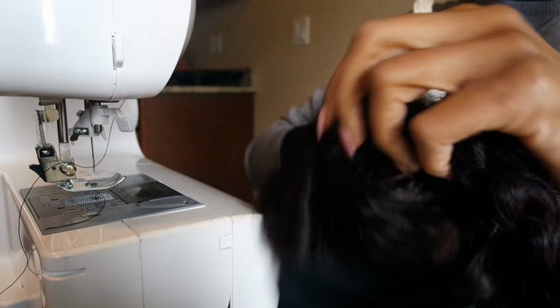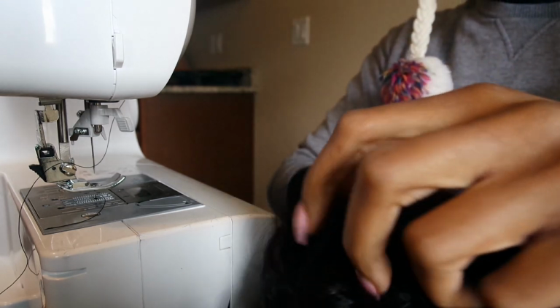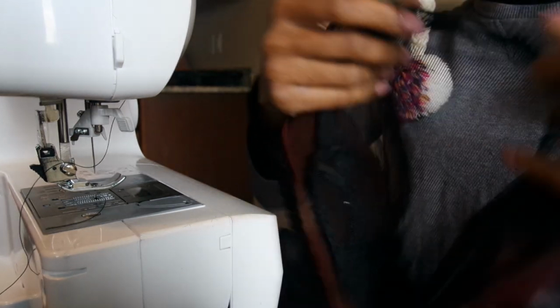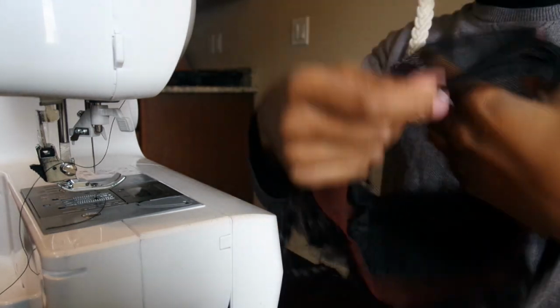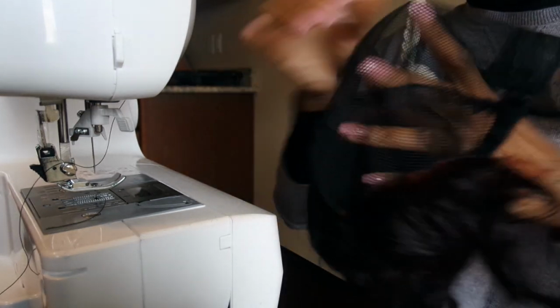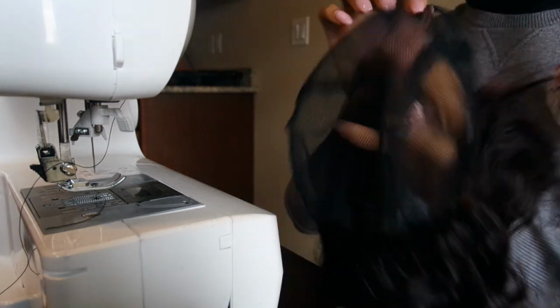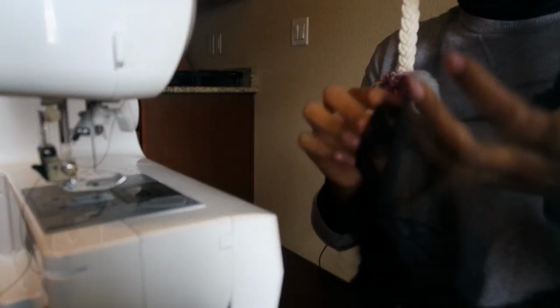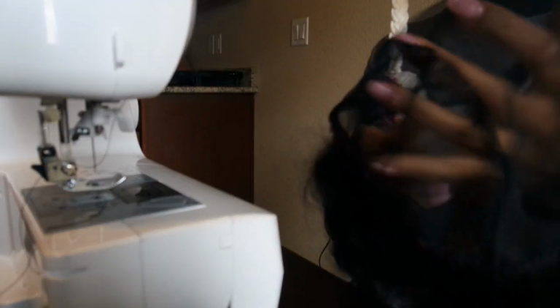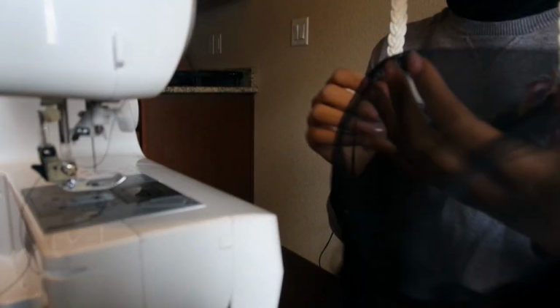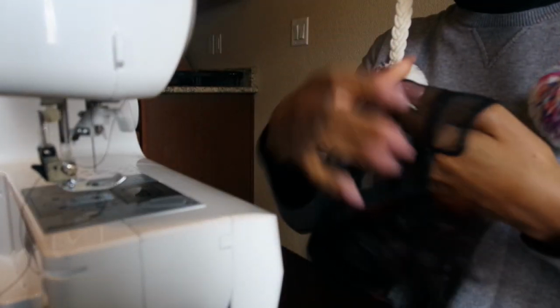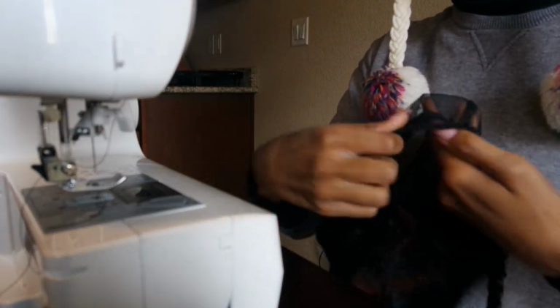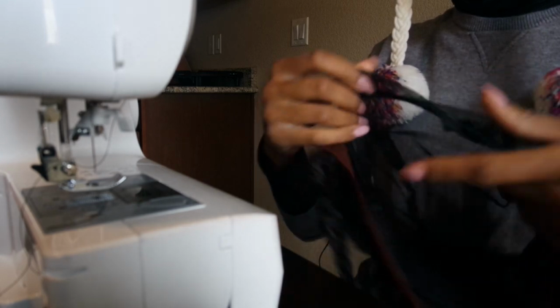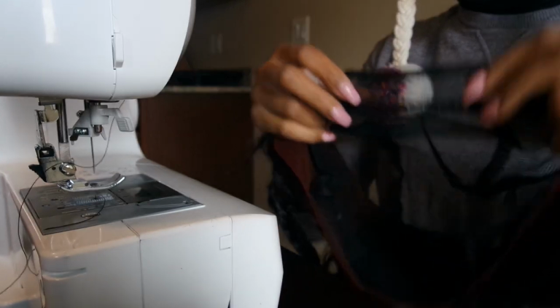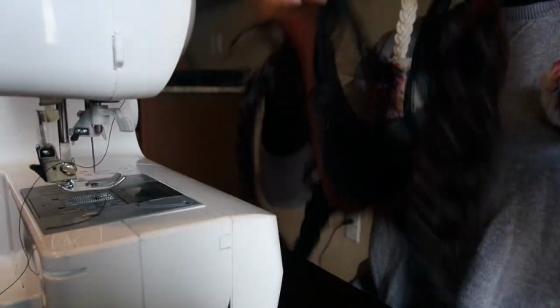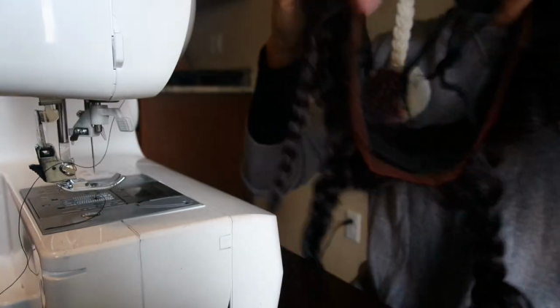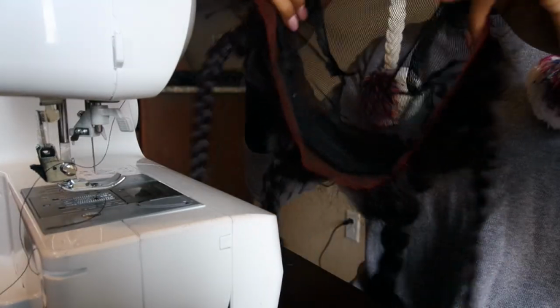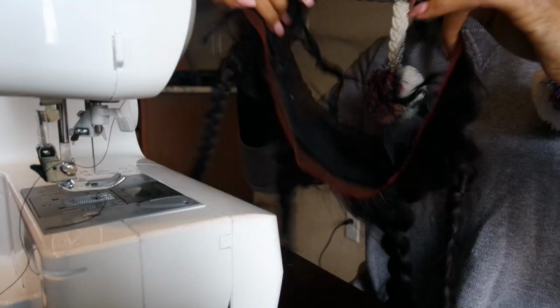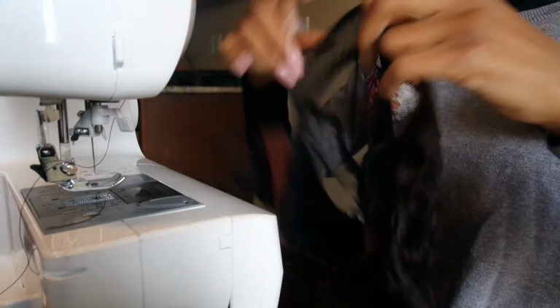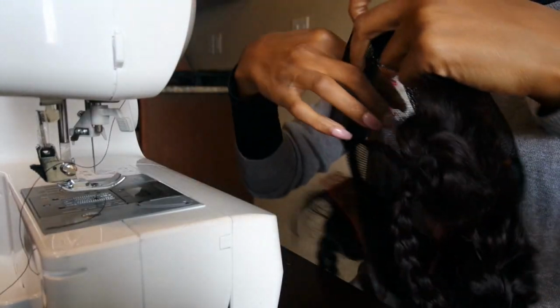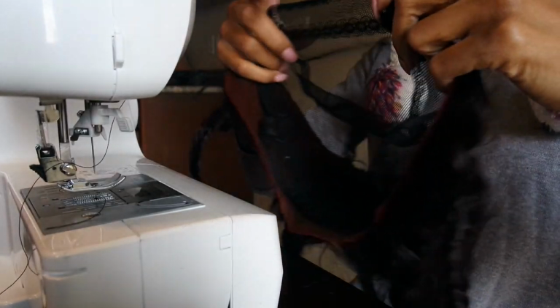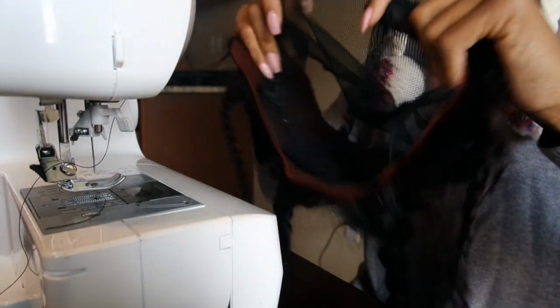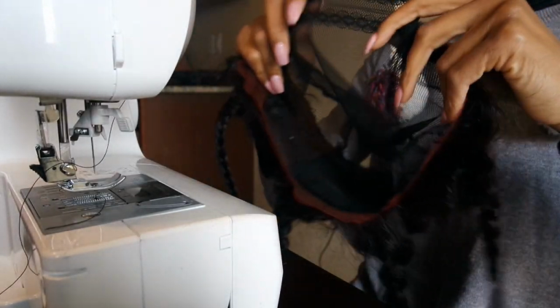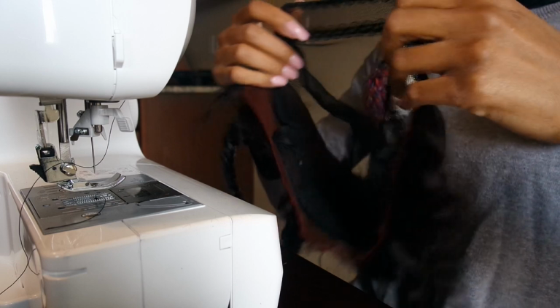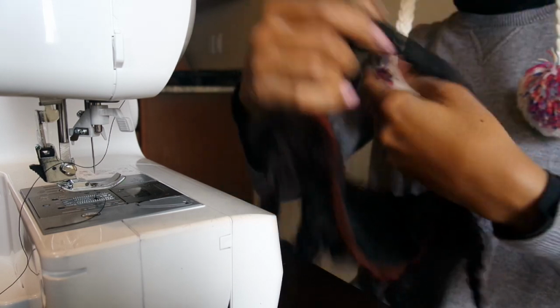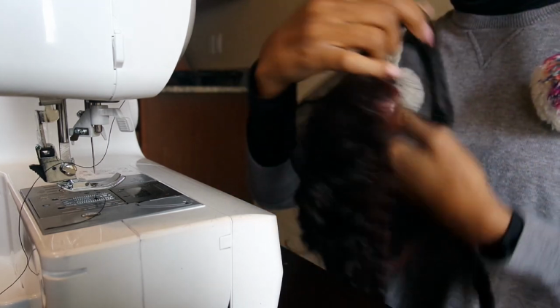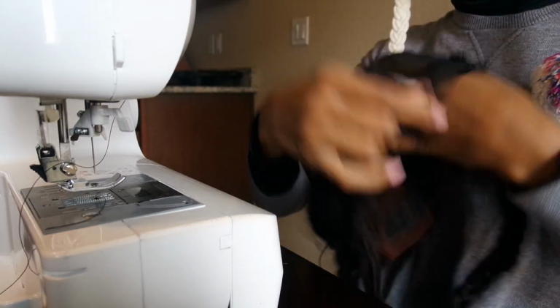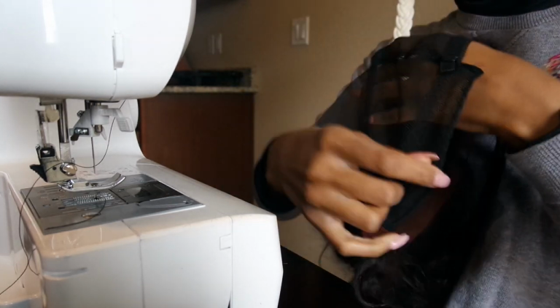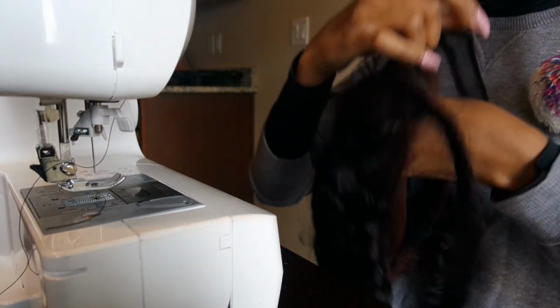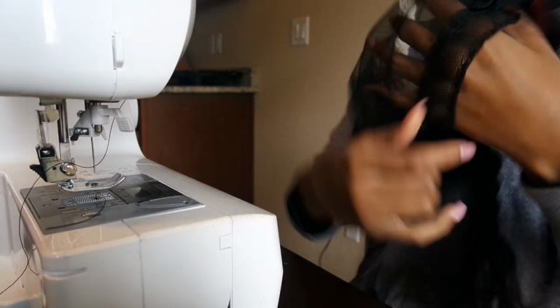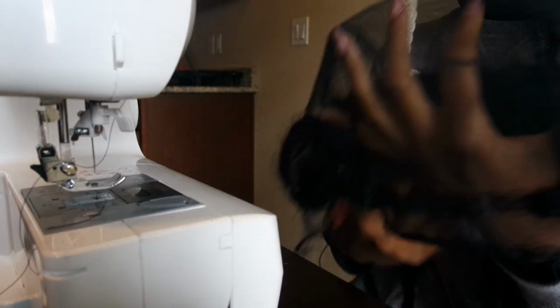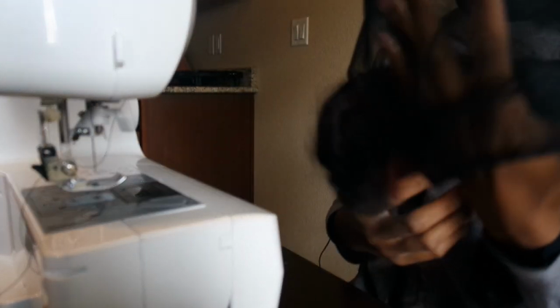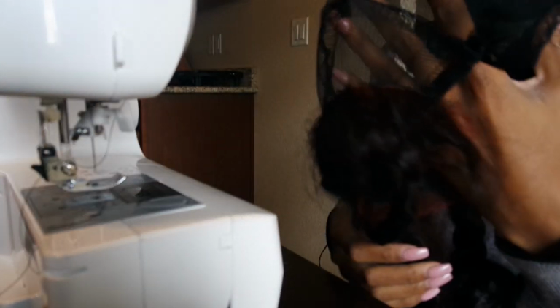This is a size 21 inch cap and I'm going to leave it just like that. I'm not going to cut it open or split it apart because I want to keep the shape of the cap so it's easier to grip the head.